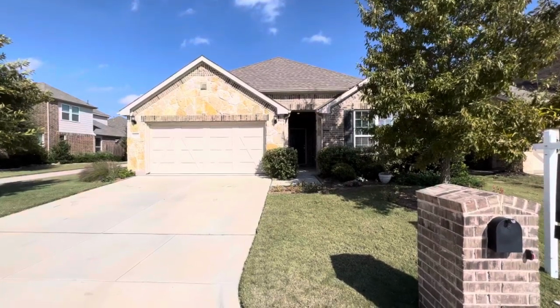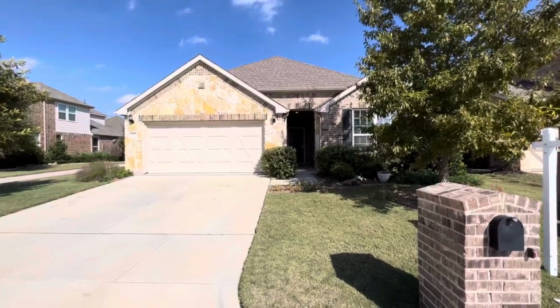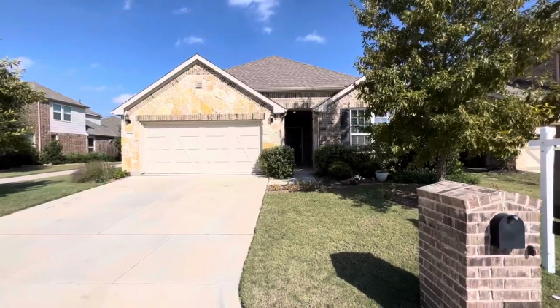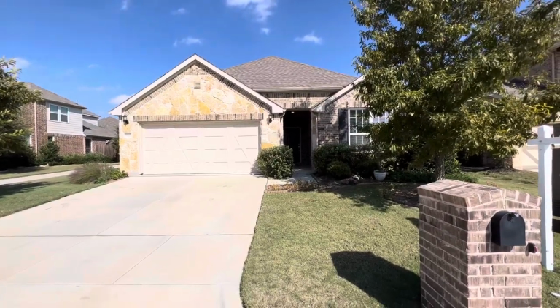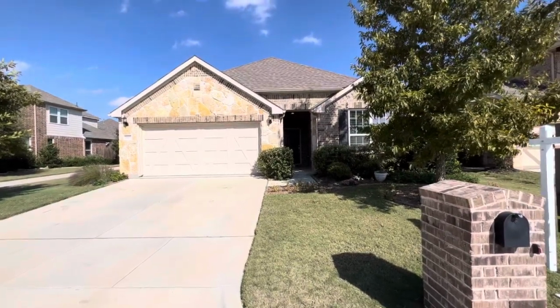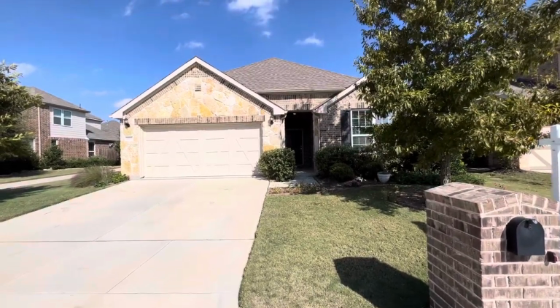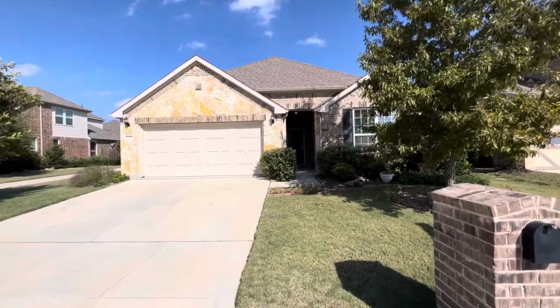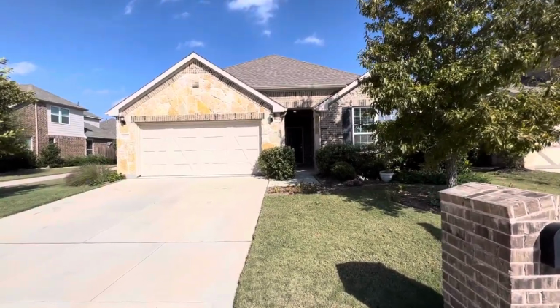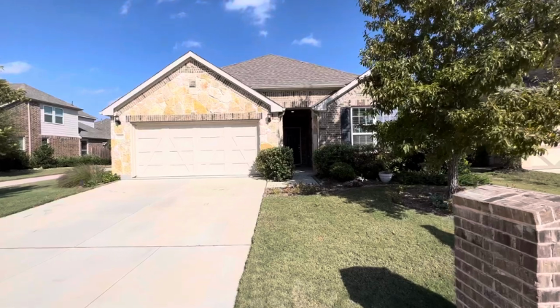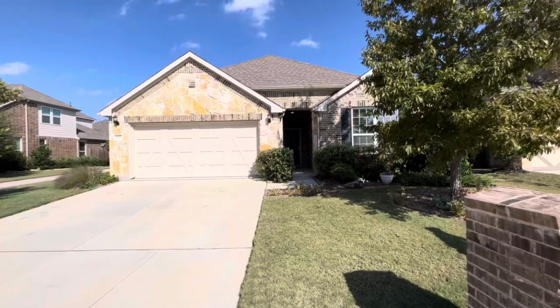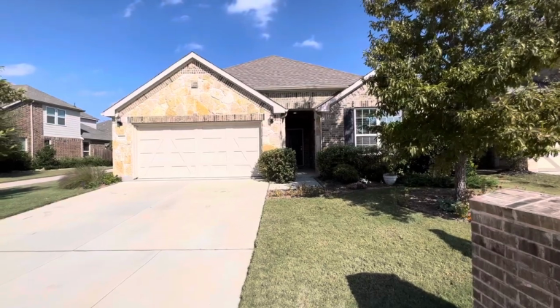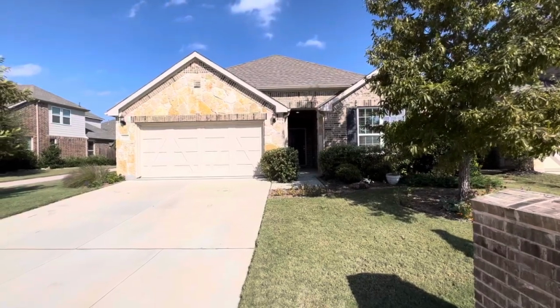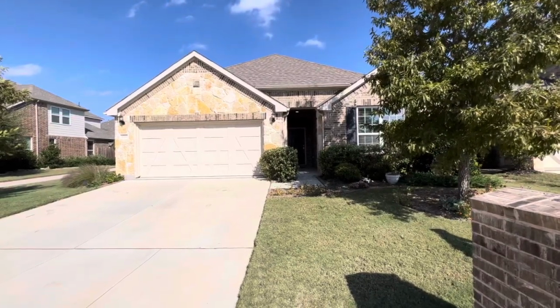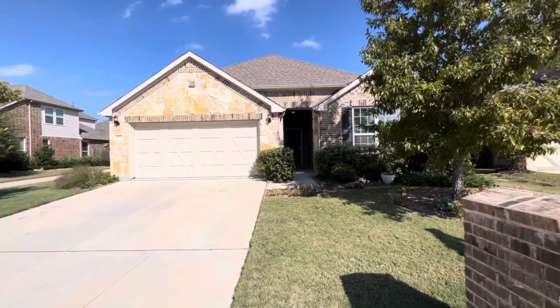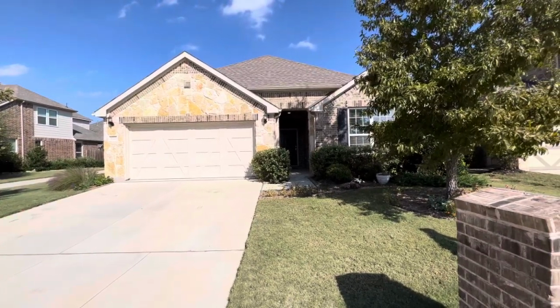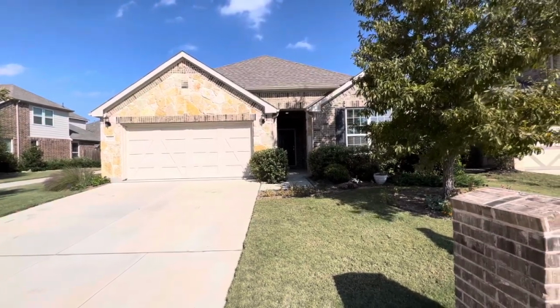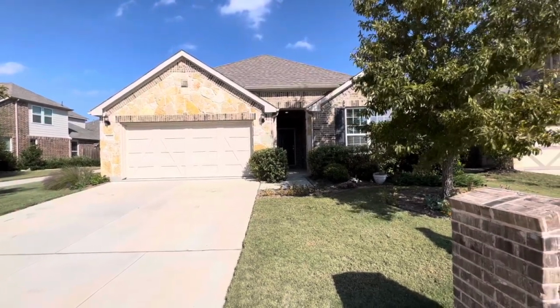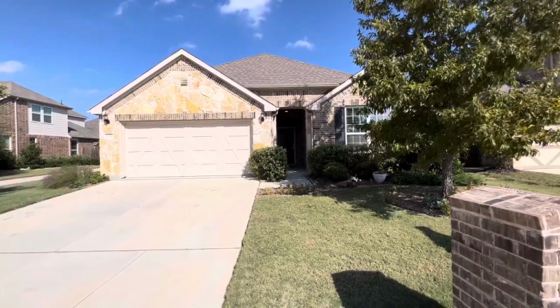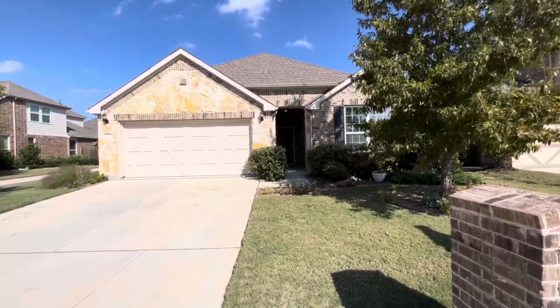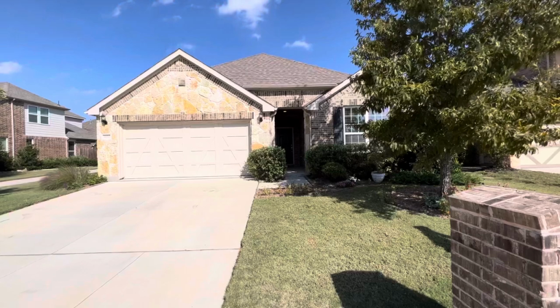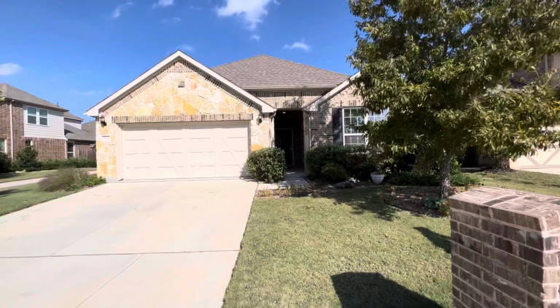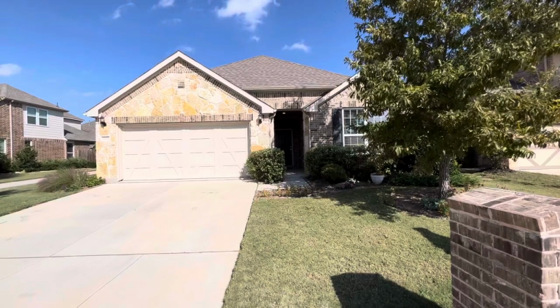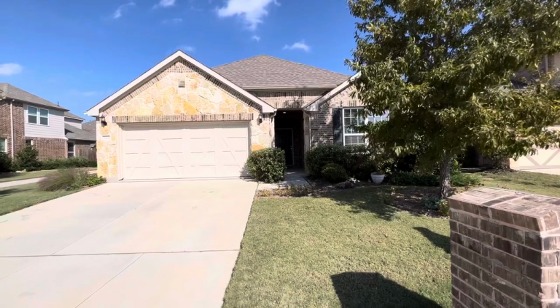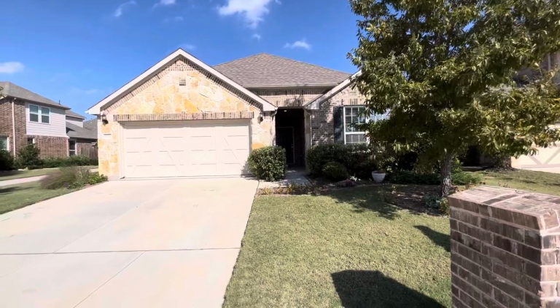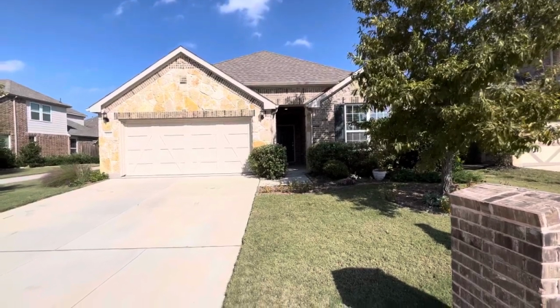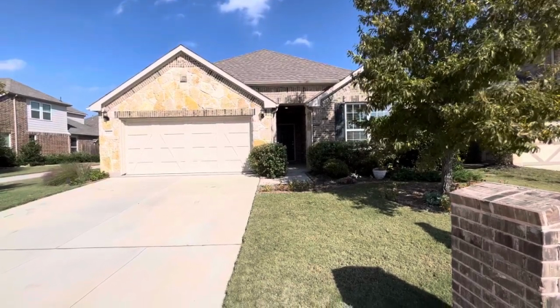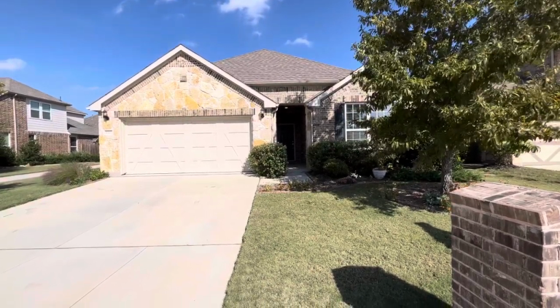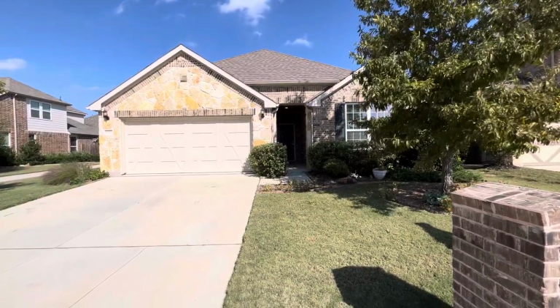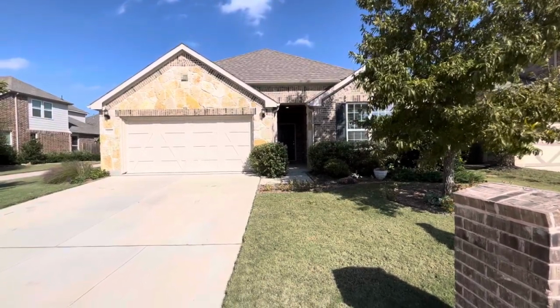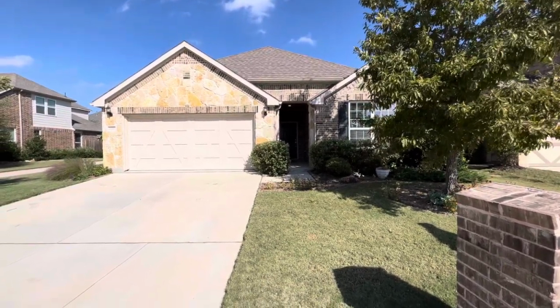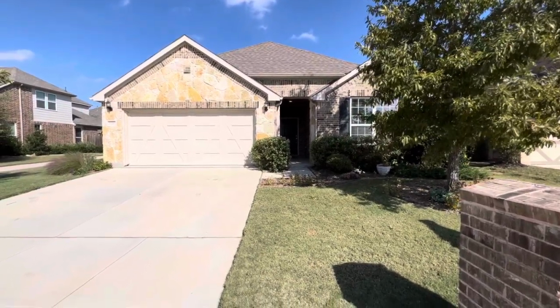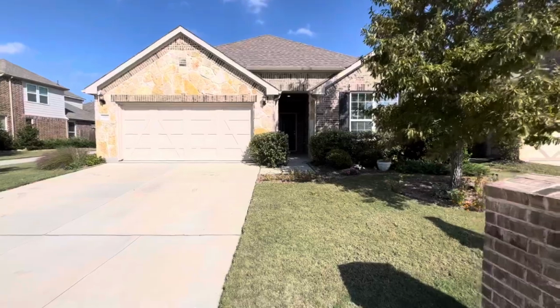Alright guys, we are back with another home tour. This week we are out here in Argyle, Texas taking a look at this beautiful single-story home — three bedrooms, two bathrooms, listed at $420,000. Let's go take a look.